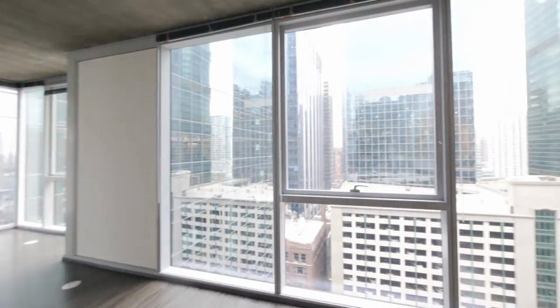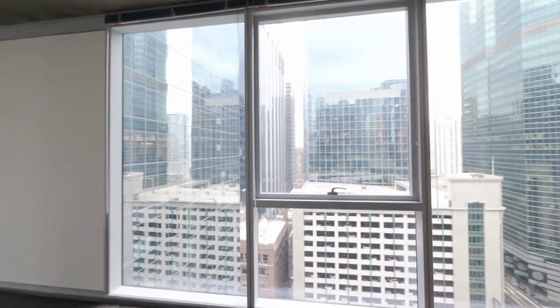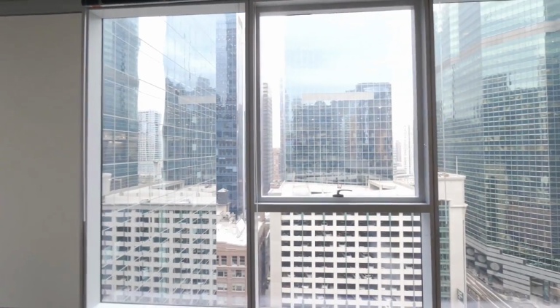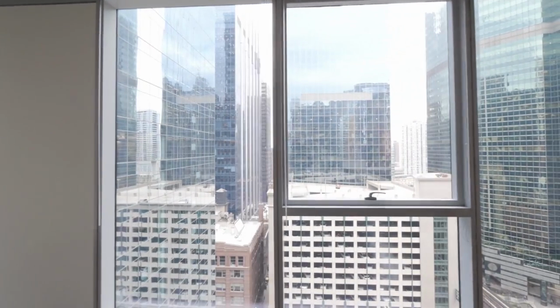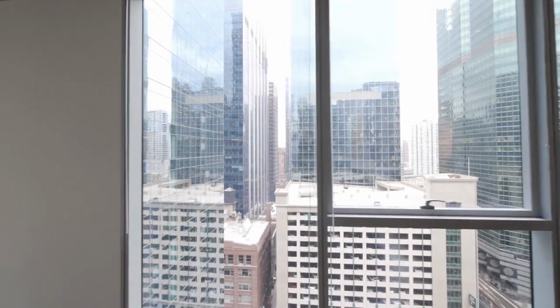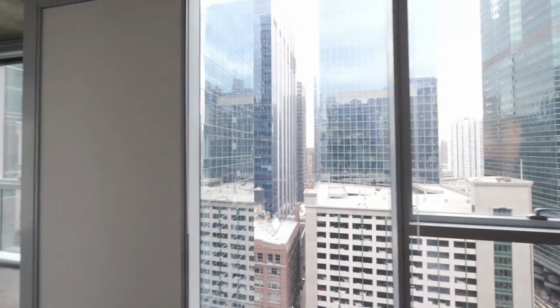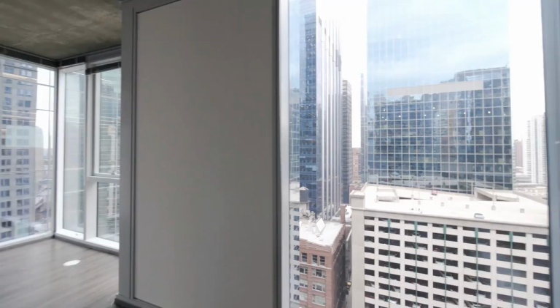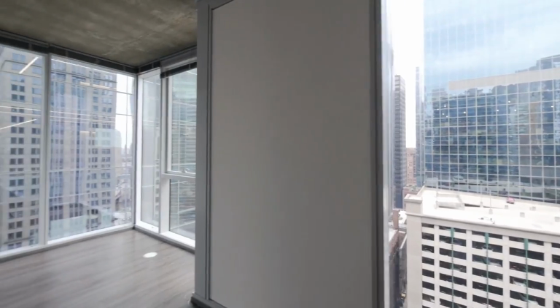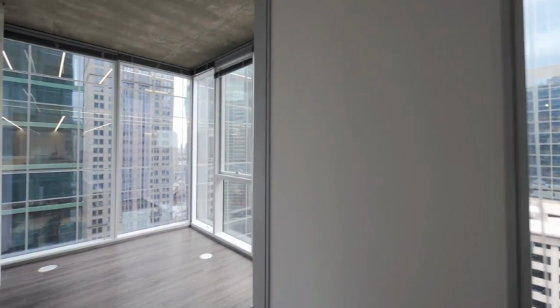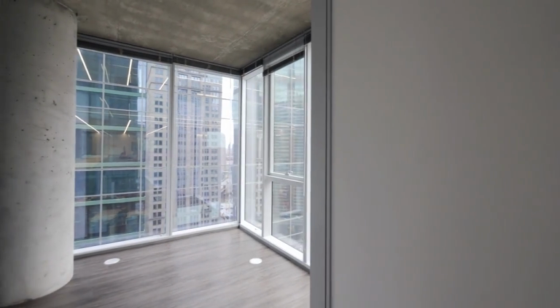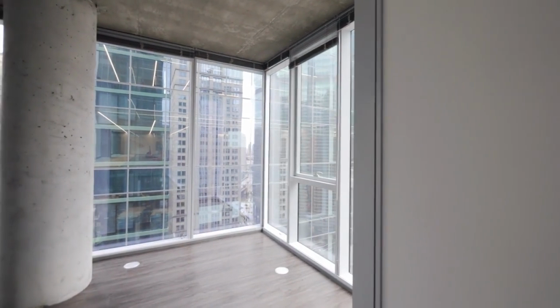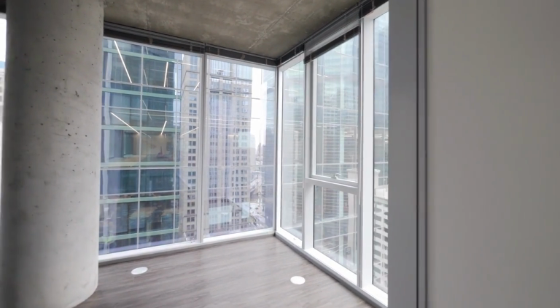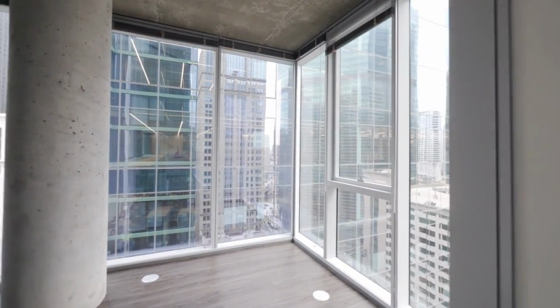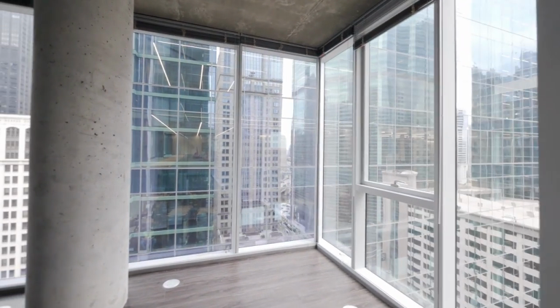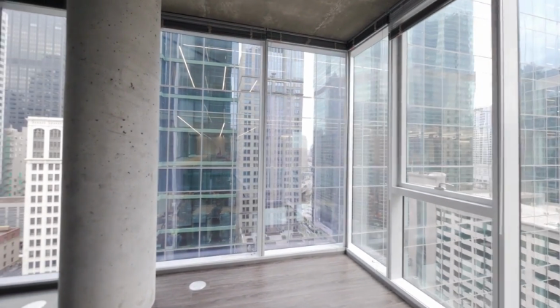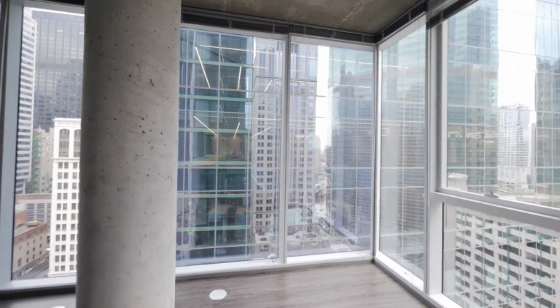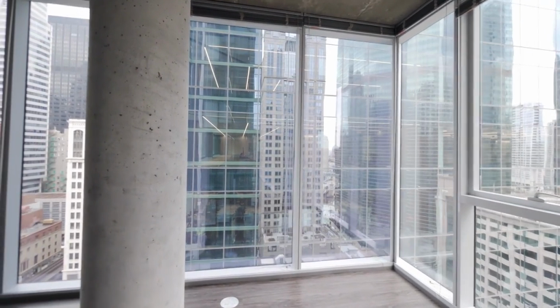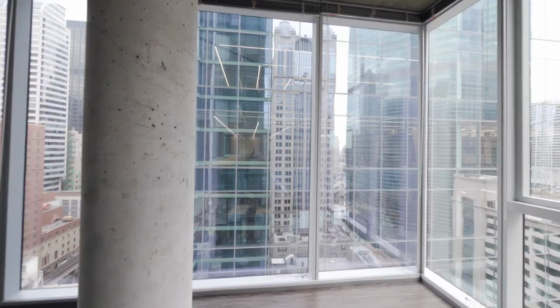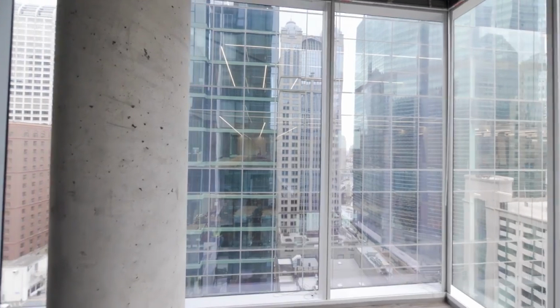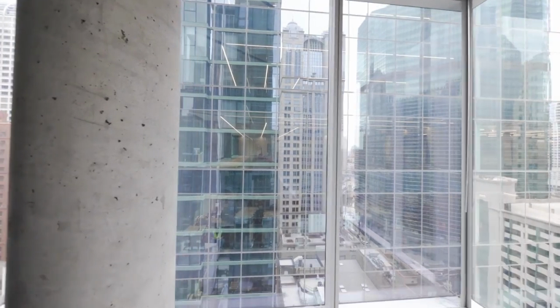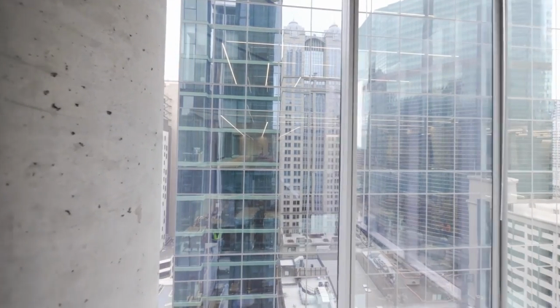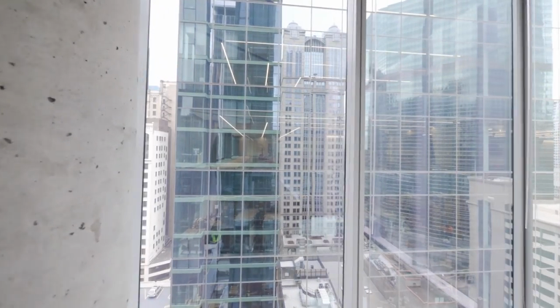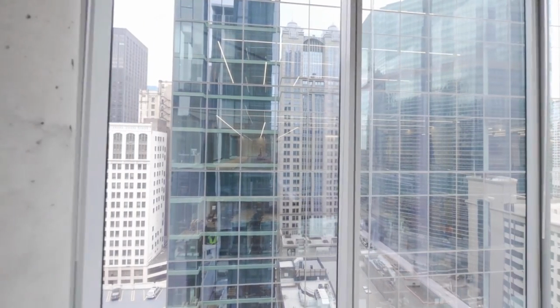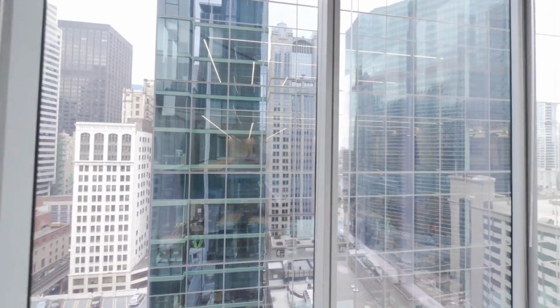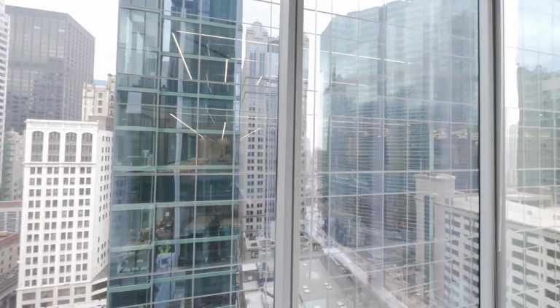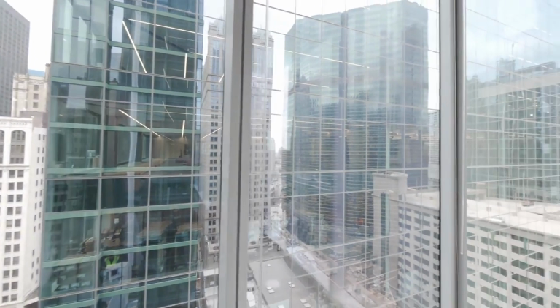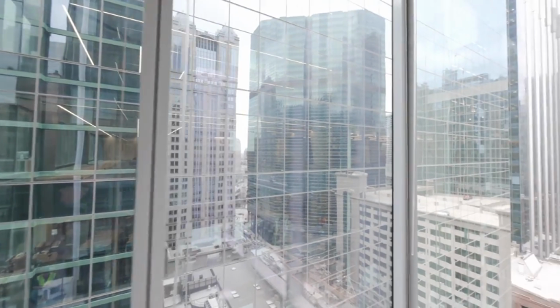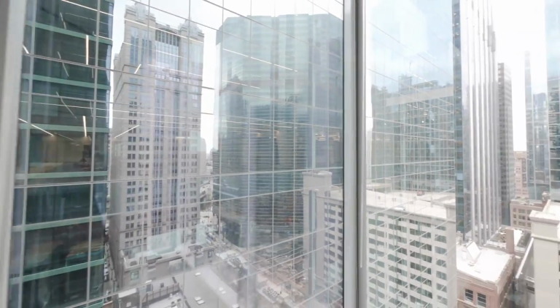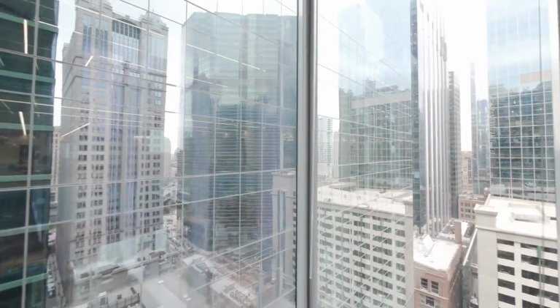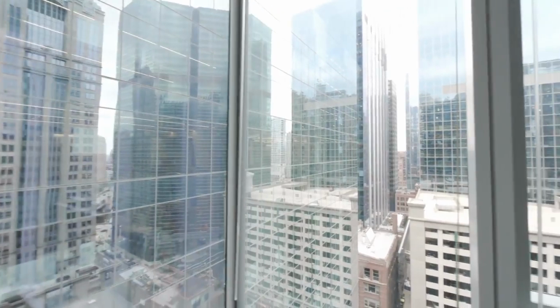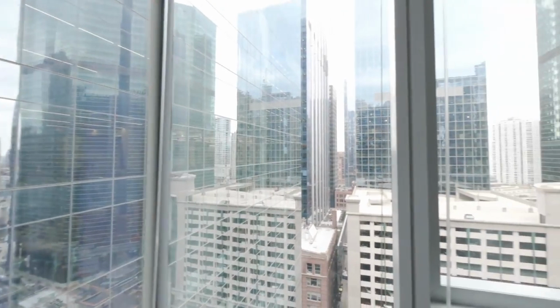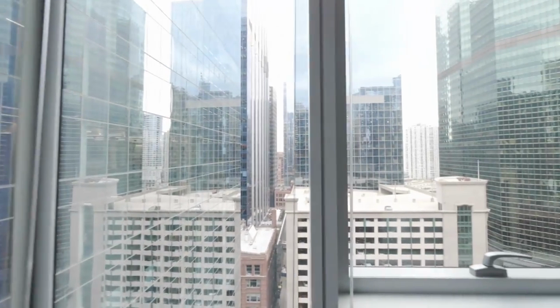We are in the southwest corner of Linea. These views at nighttime are city lights, and on some floors, peaks of the Riverwalk and the Chicago River. We're standing right here in the study,